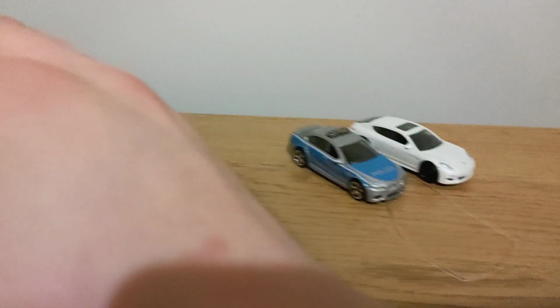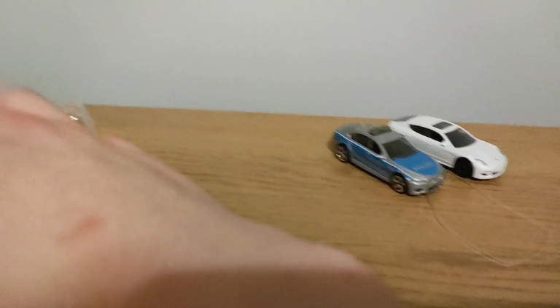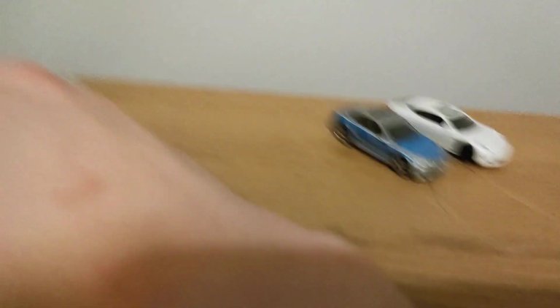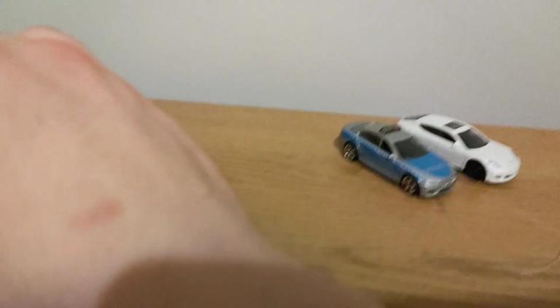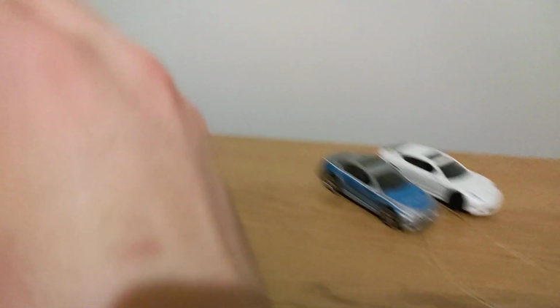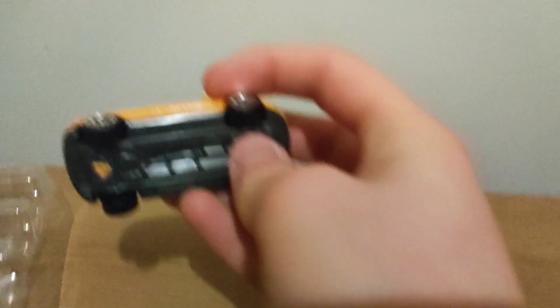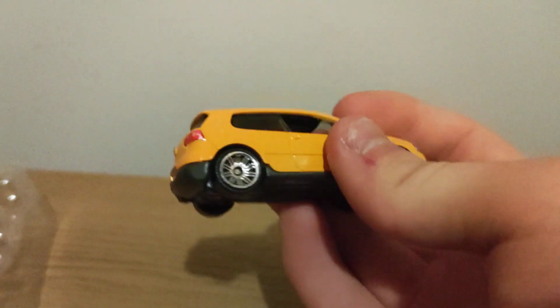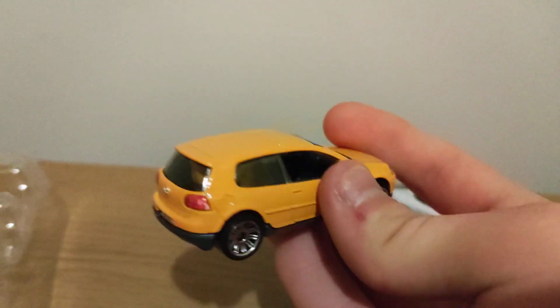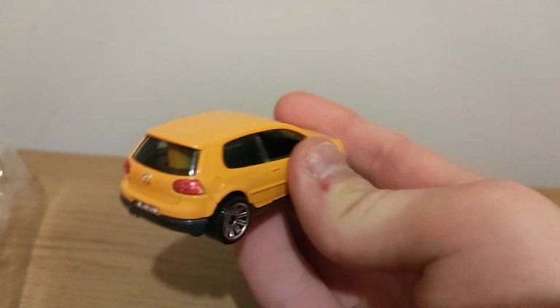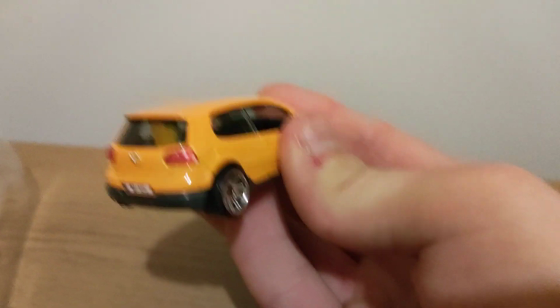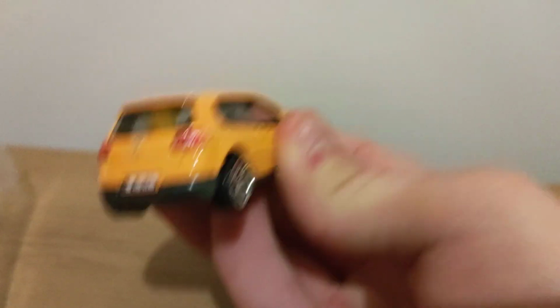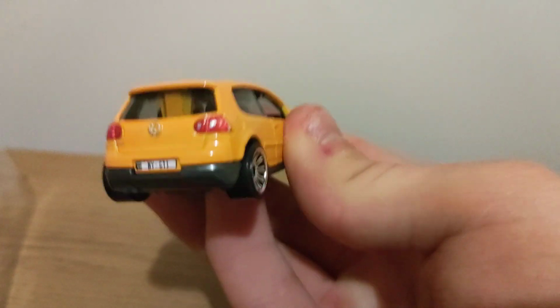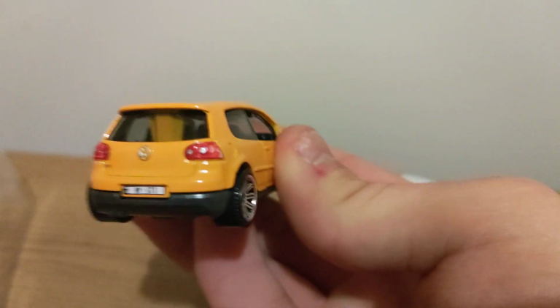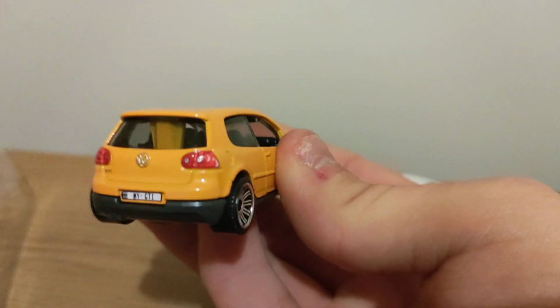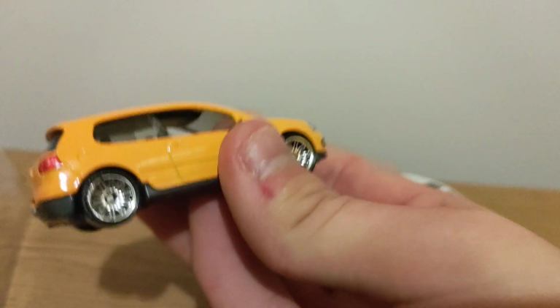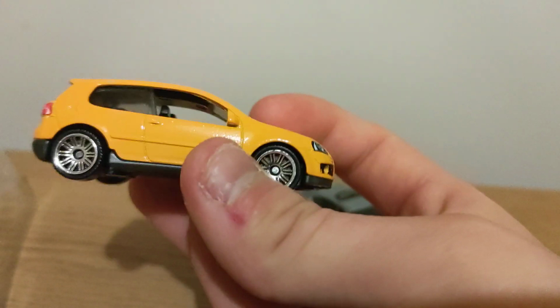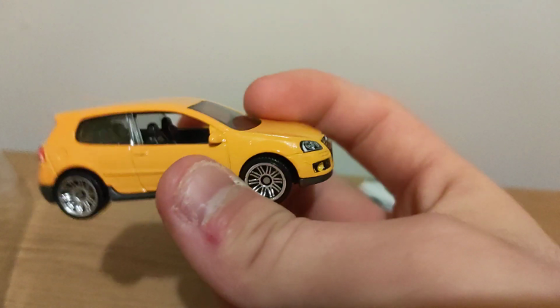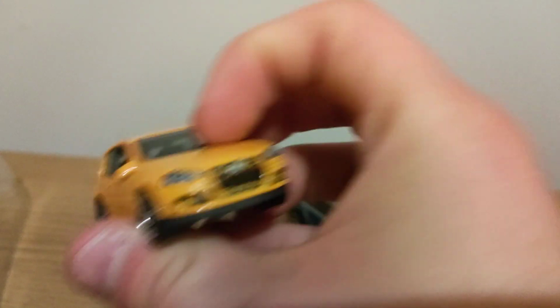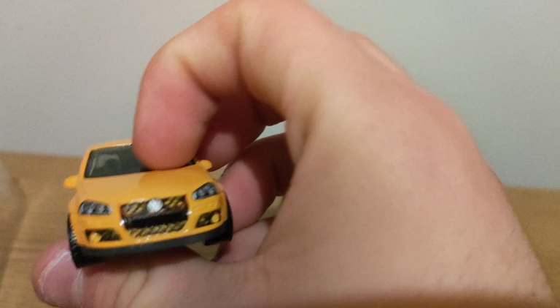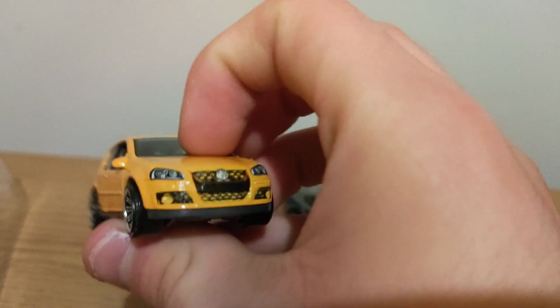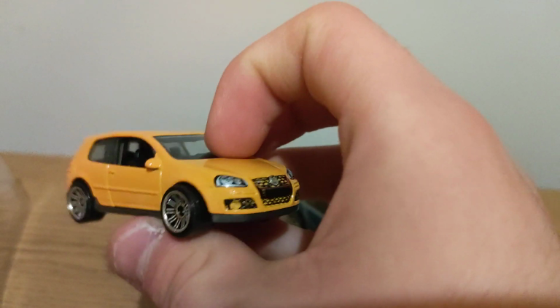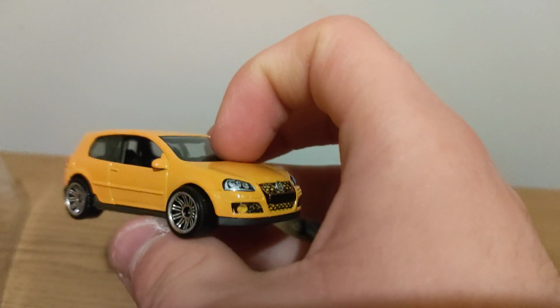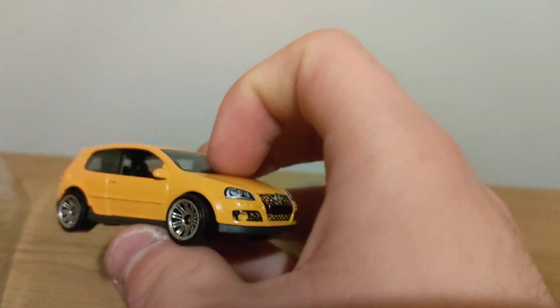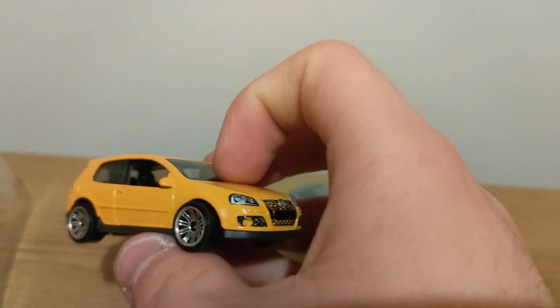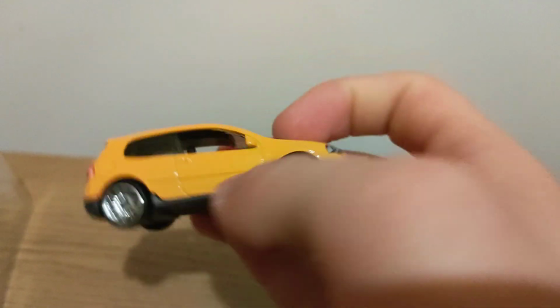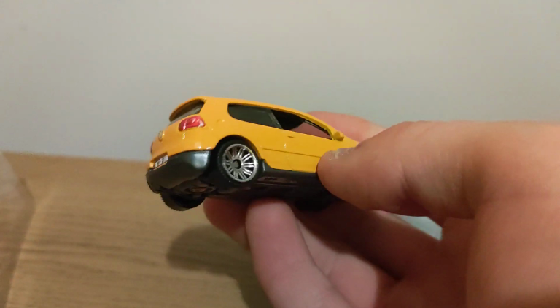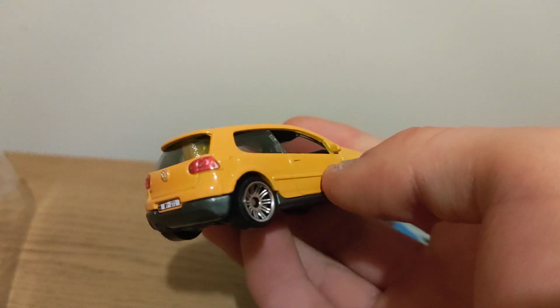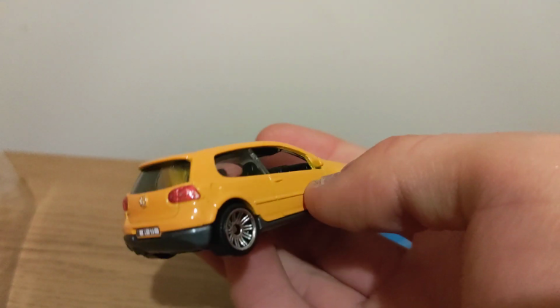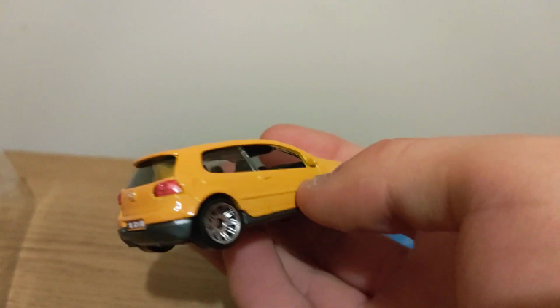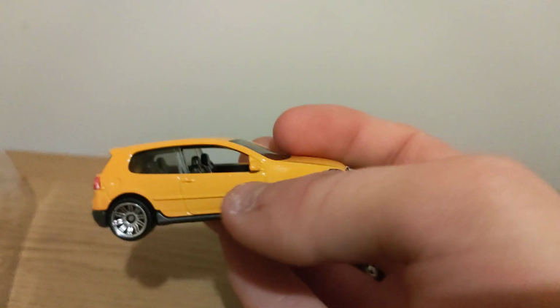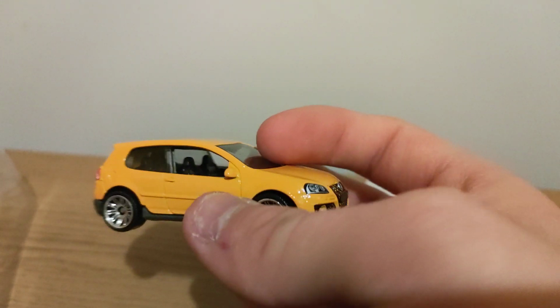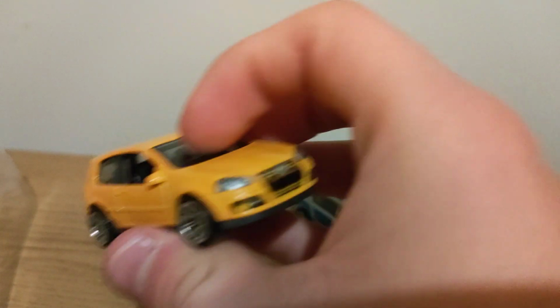Moving on to the VW Golf — I don't have this yet and I'm happy I've got it. Metal top, plastic base, good temple lights, front back, hot matchbox.